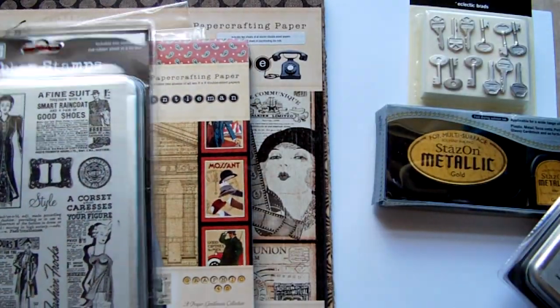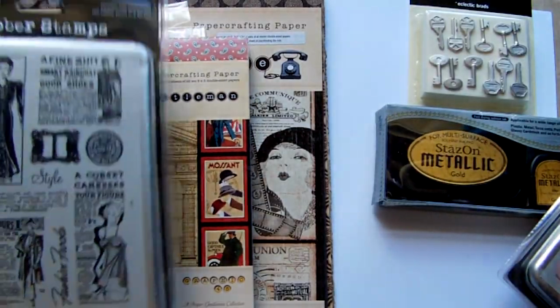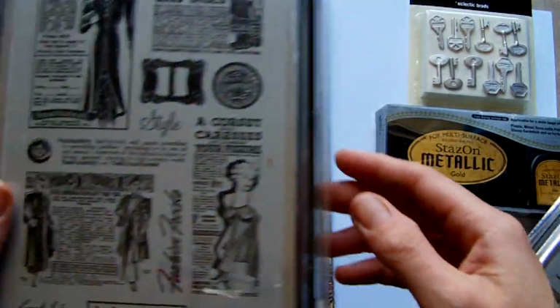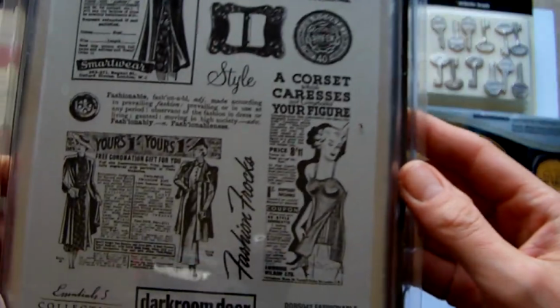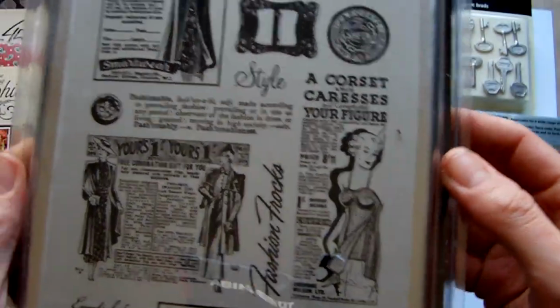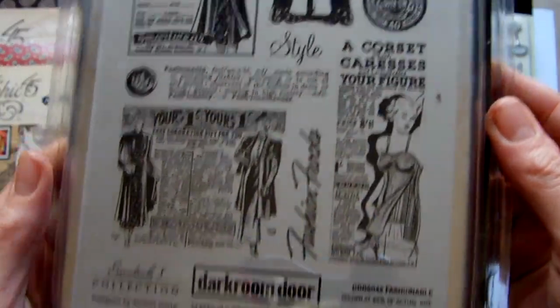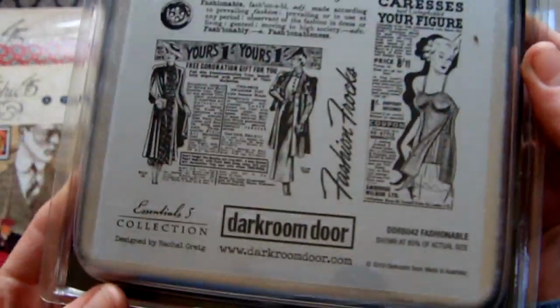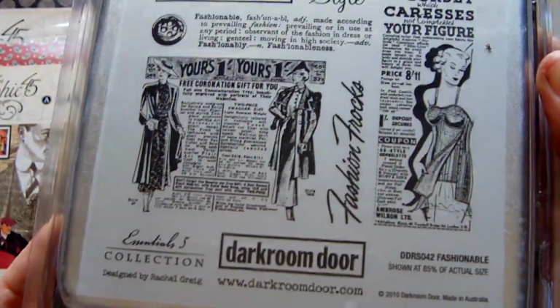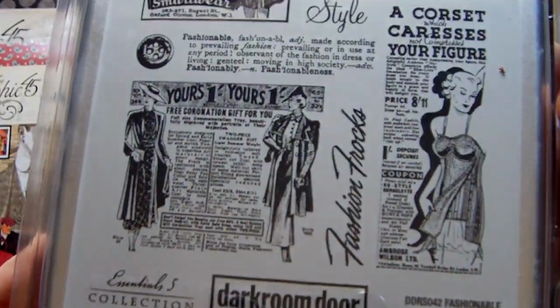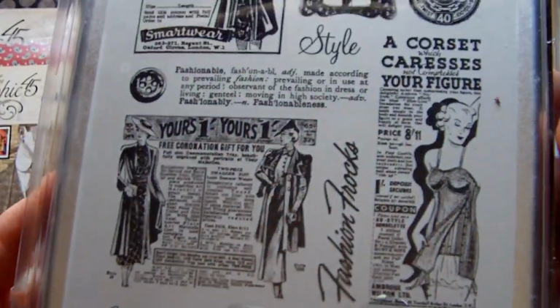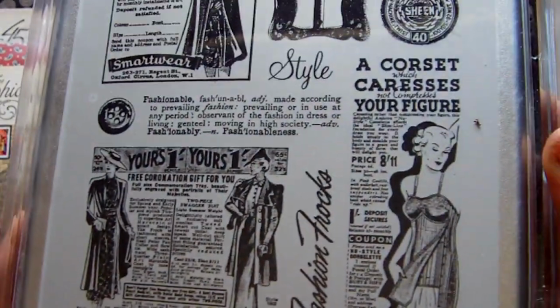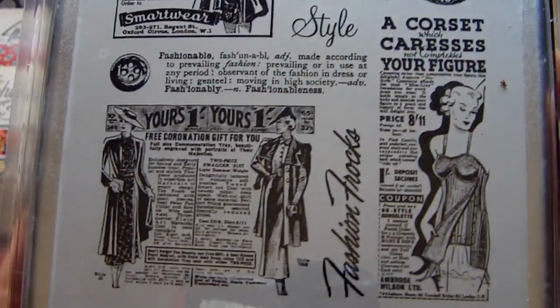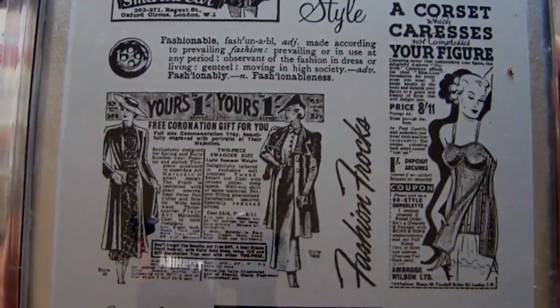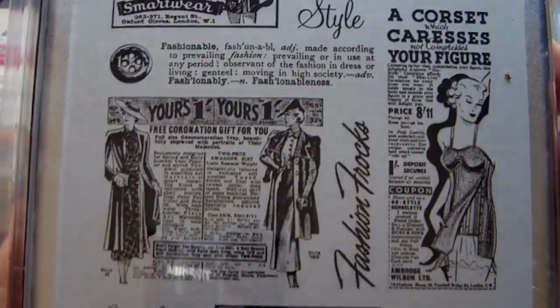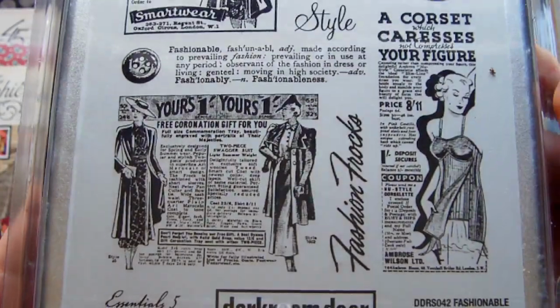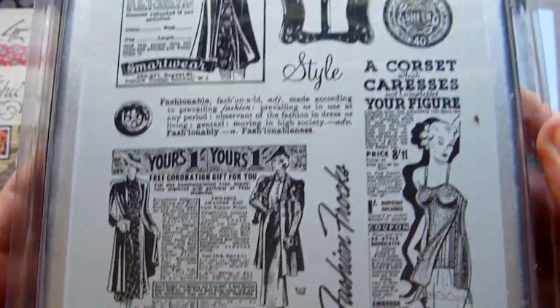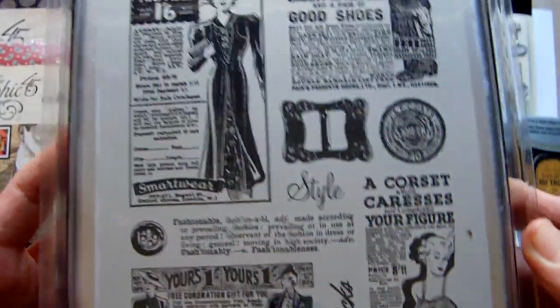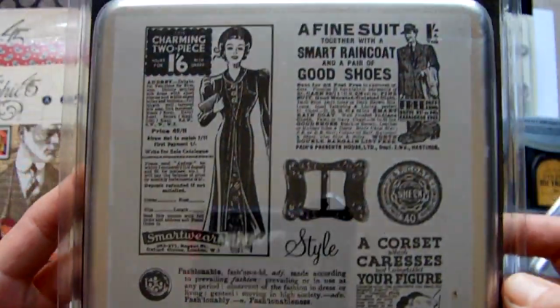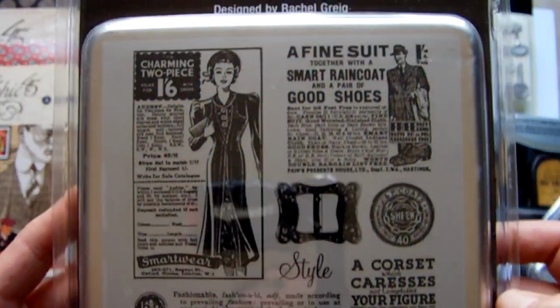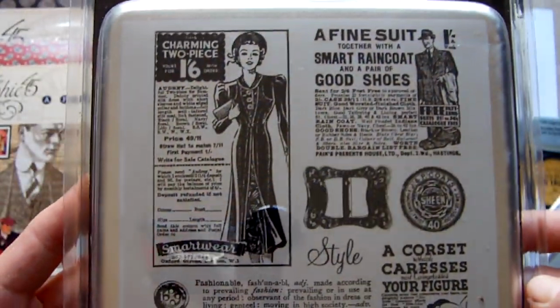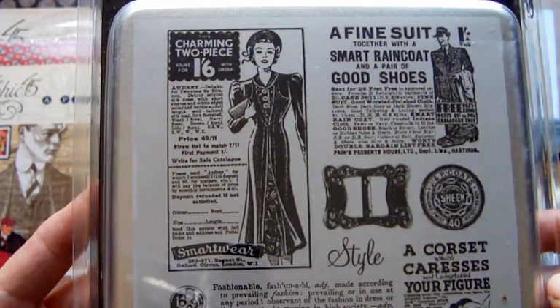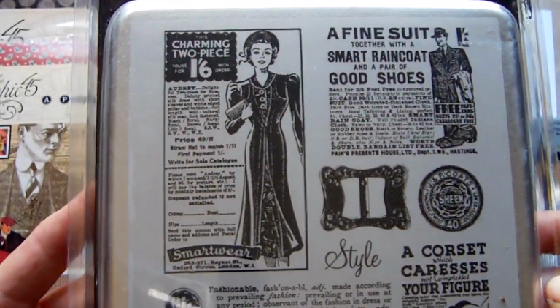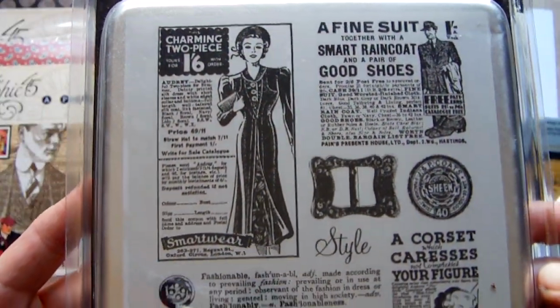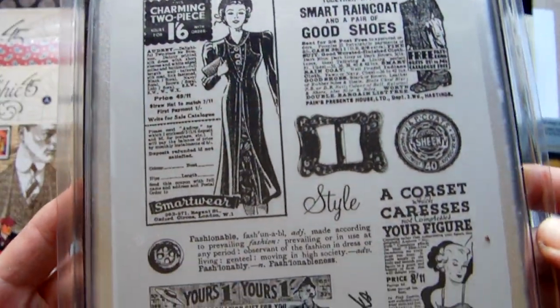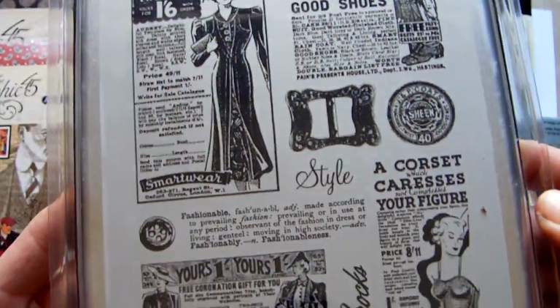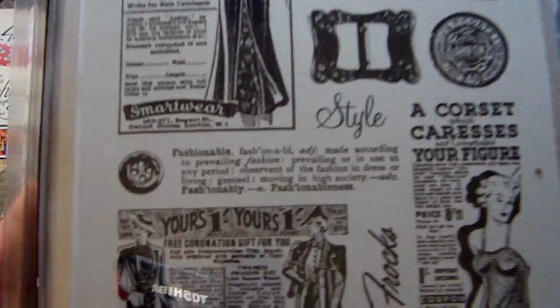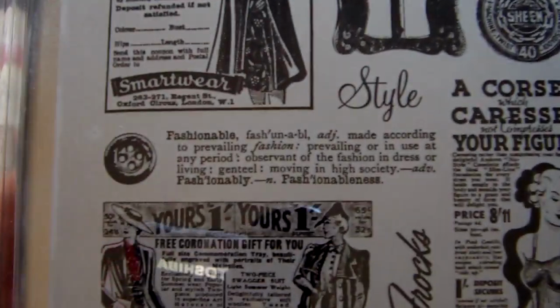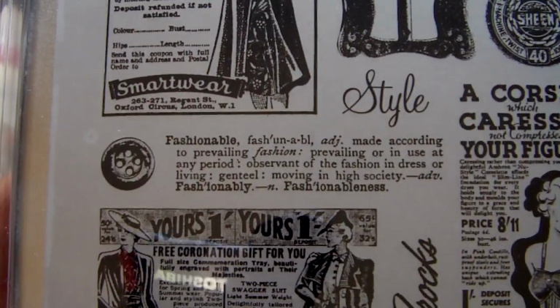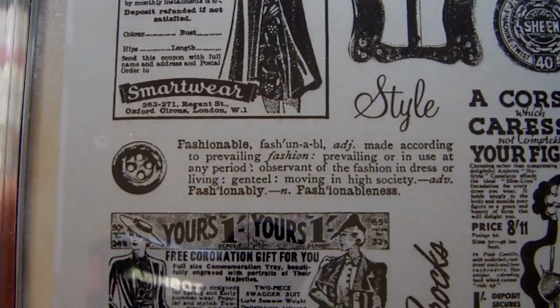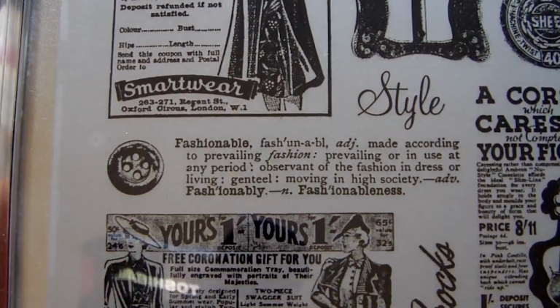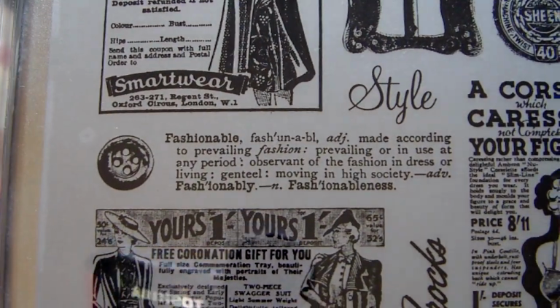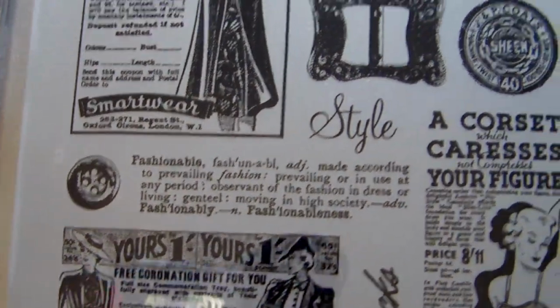And I also got this one which is called Fashionable, which I thought would be really nice for backgrounds and making vintage papers. I've got that one too — and there's a little definition of 'fashionable' included there.